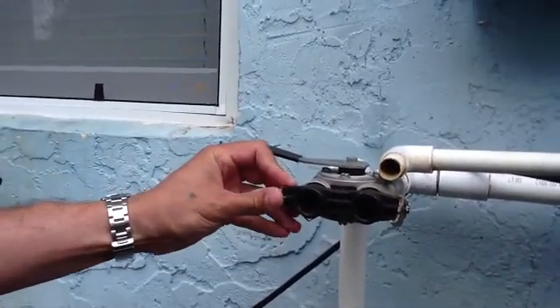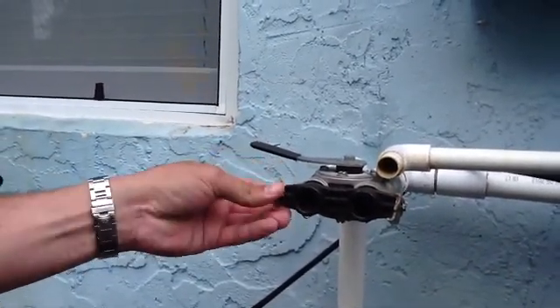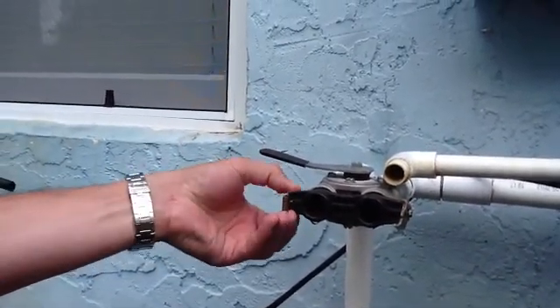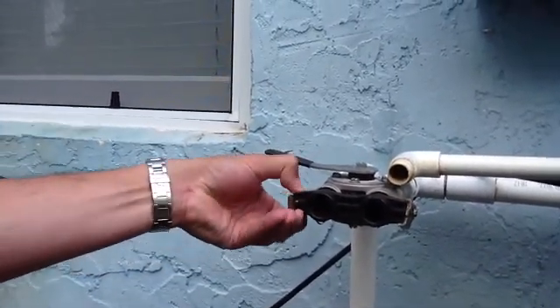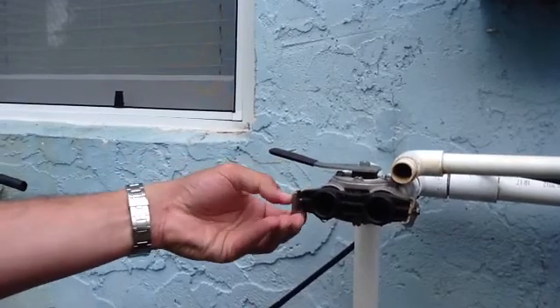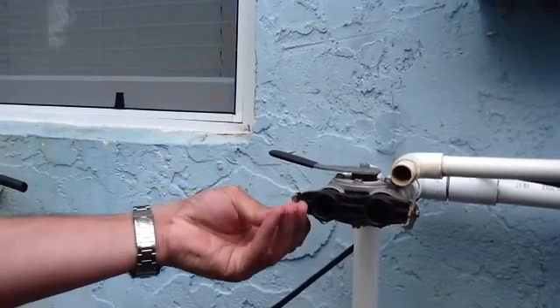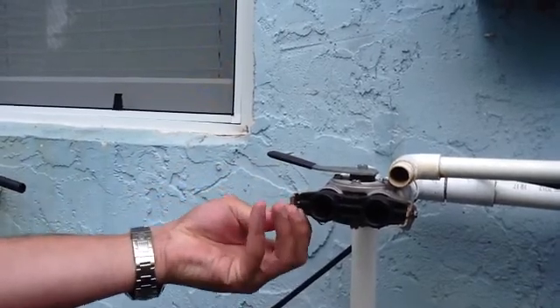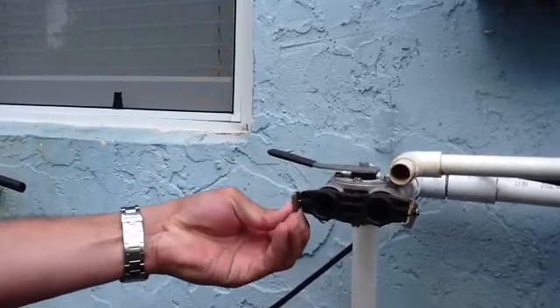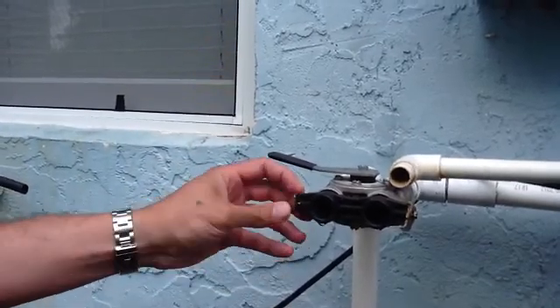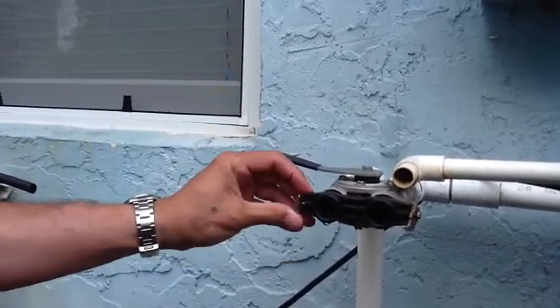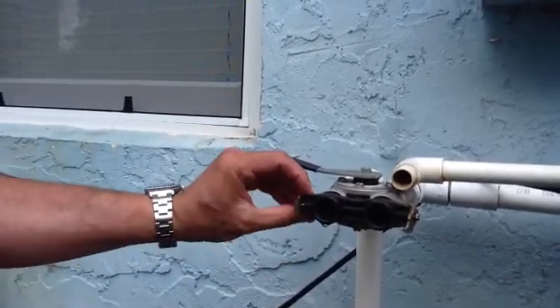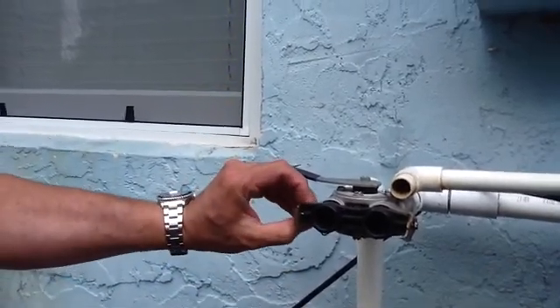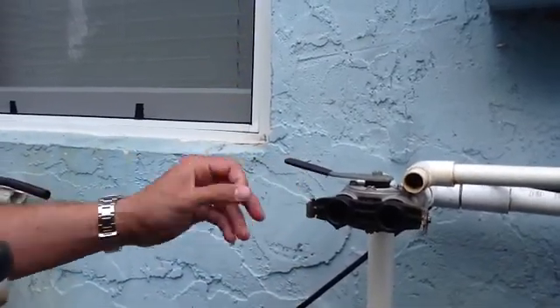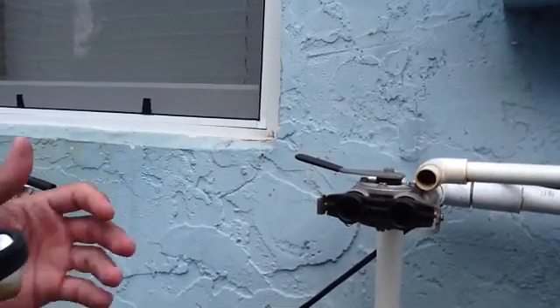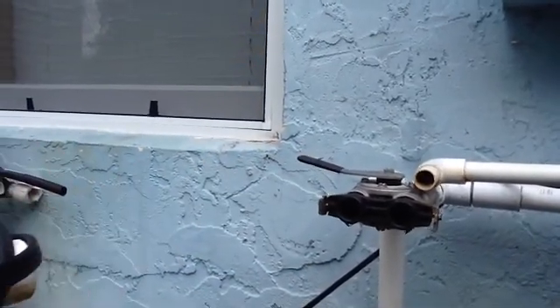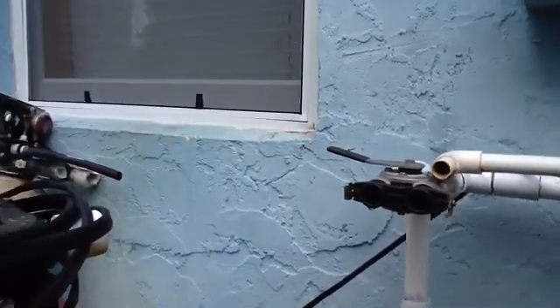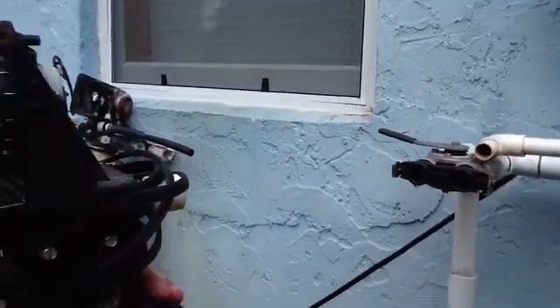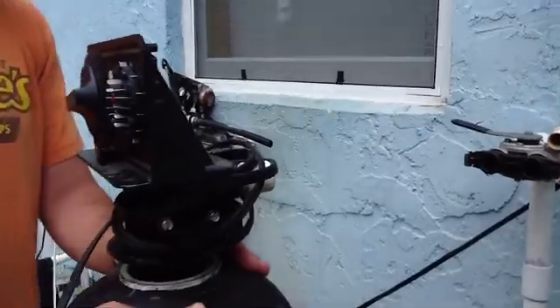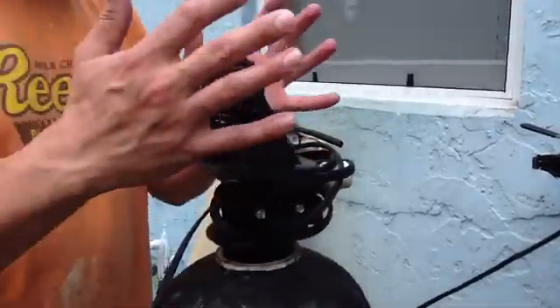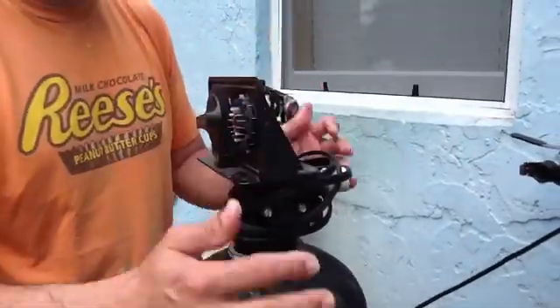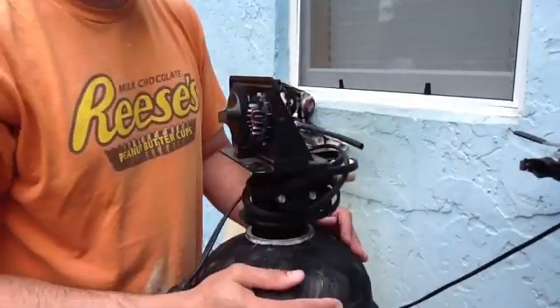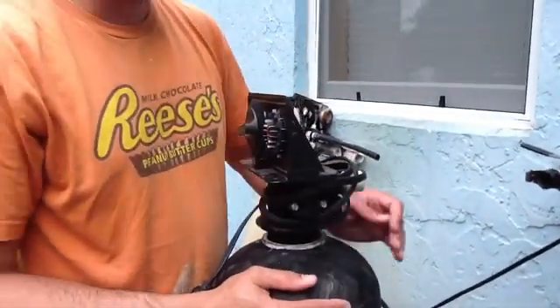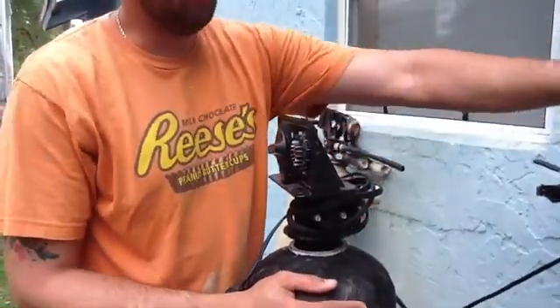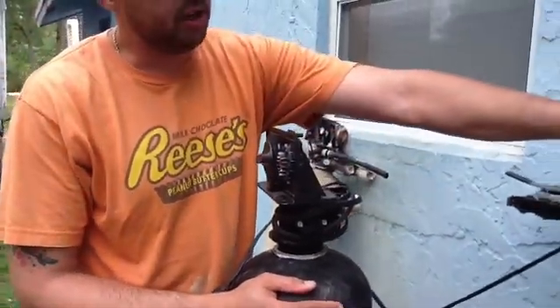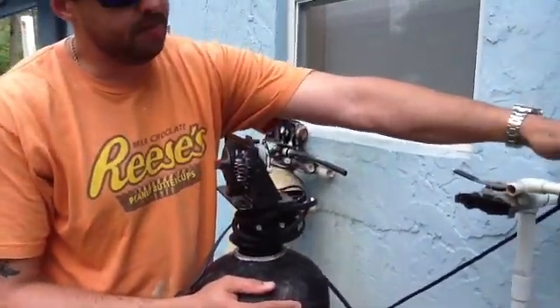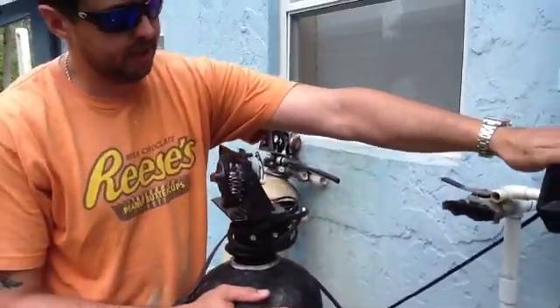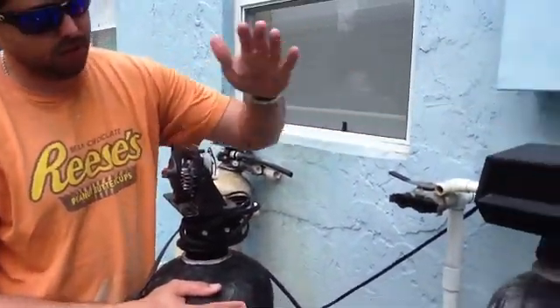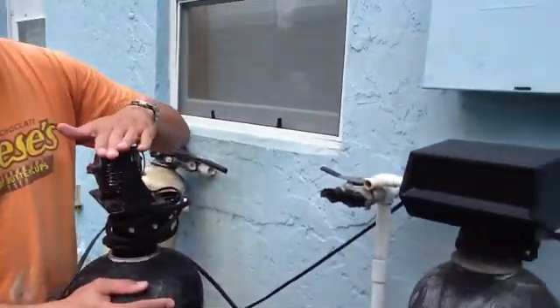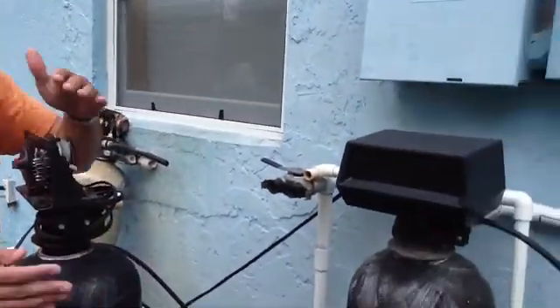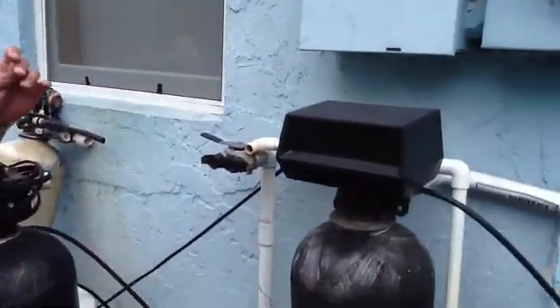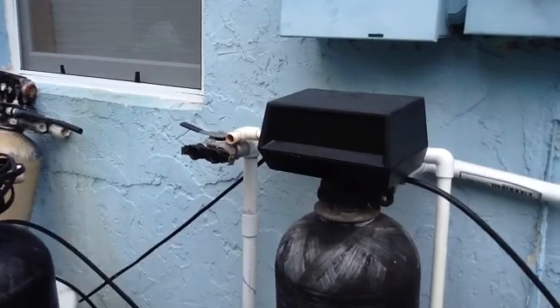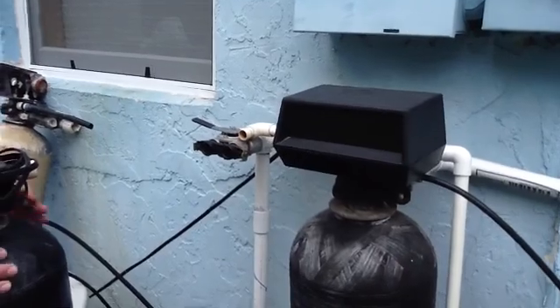If you have a fleck head — which is what's on these tanks — you can go ahead and detach it and do your maintenance. And this is a fleck head. This is what it looks like covered, and this is what it looks like uncovered, and it's got a timer and stuff on it.